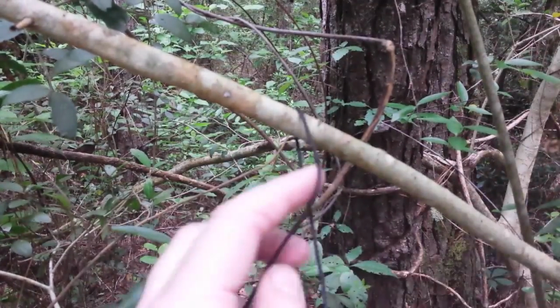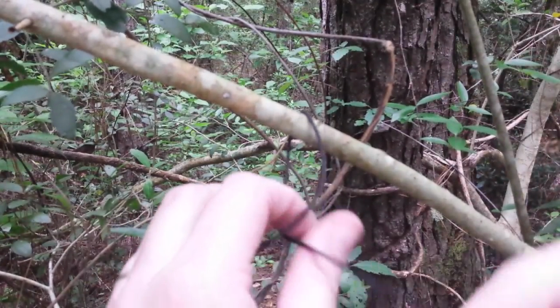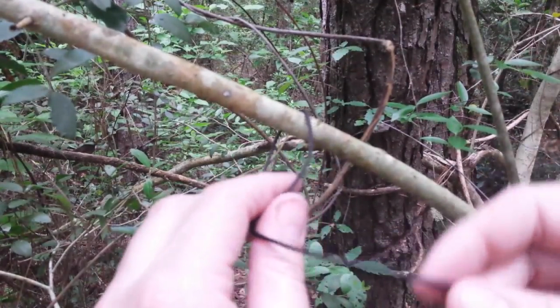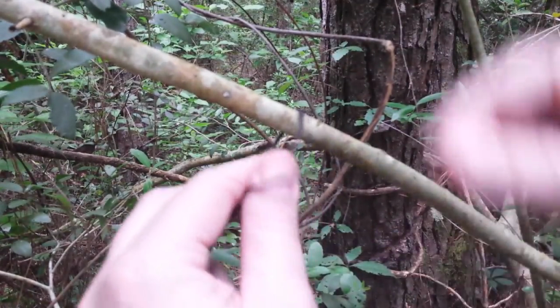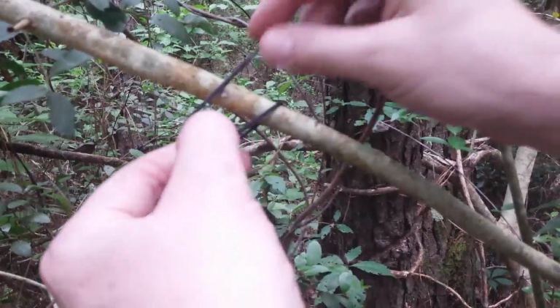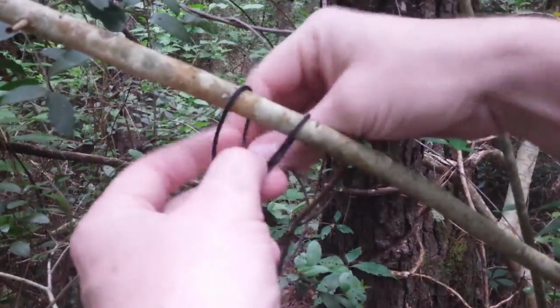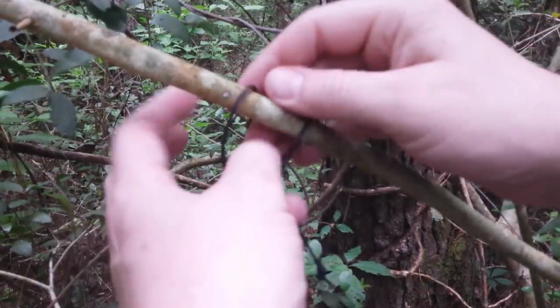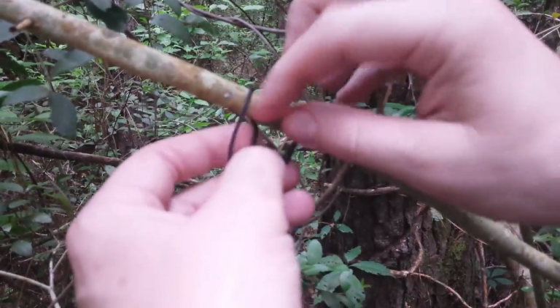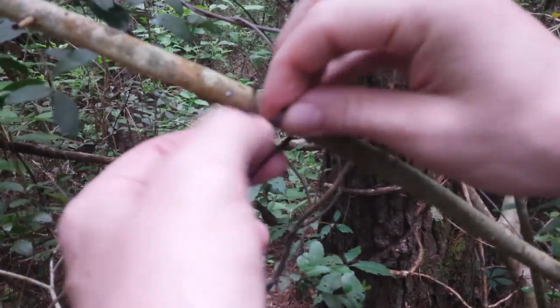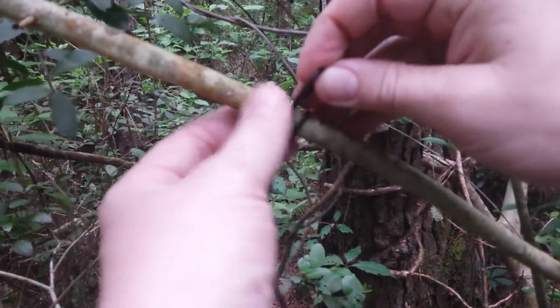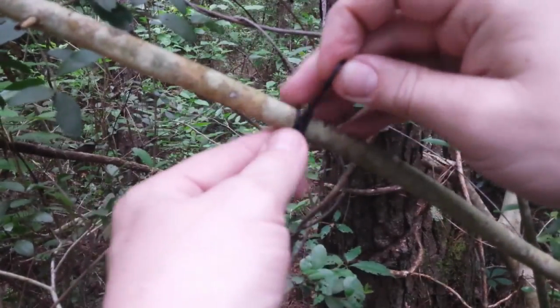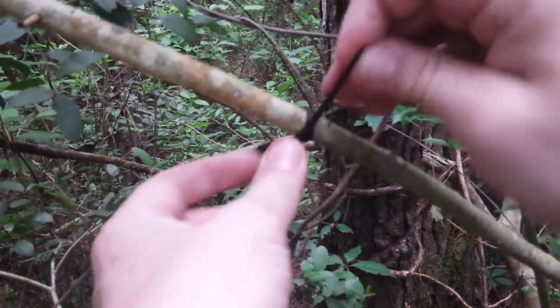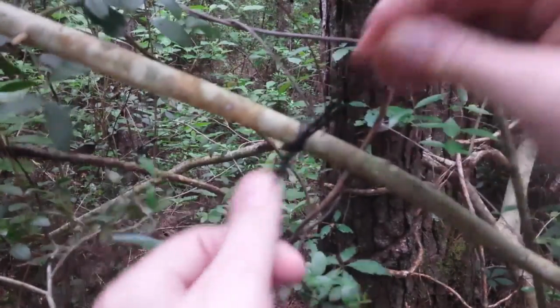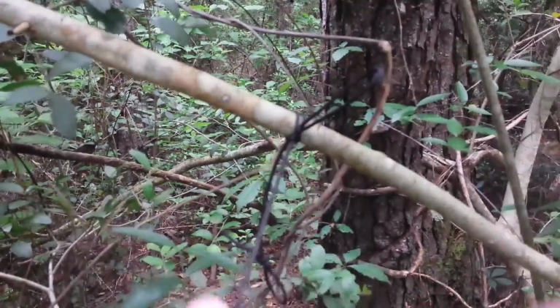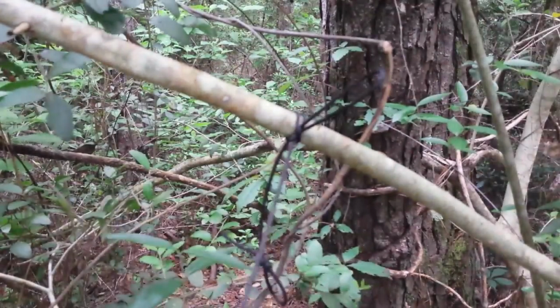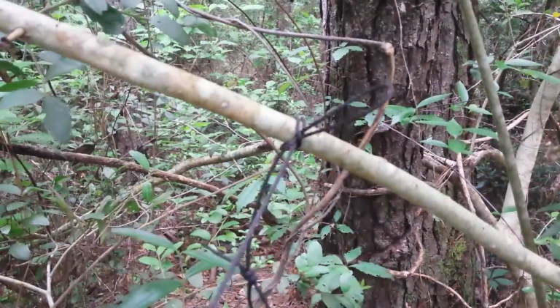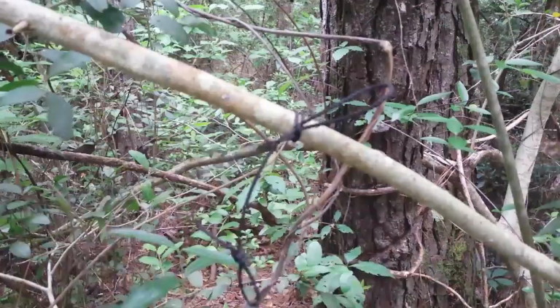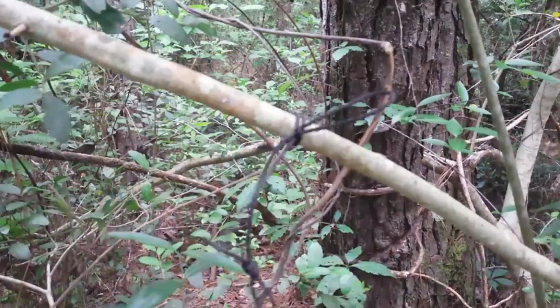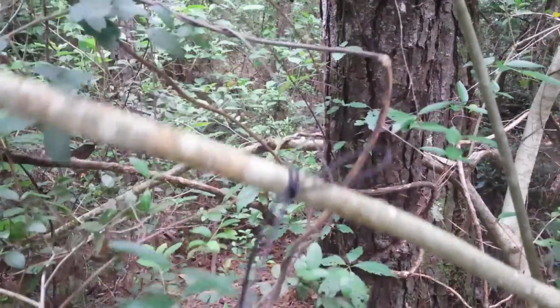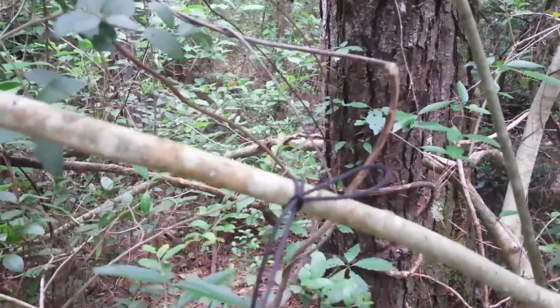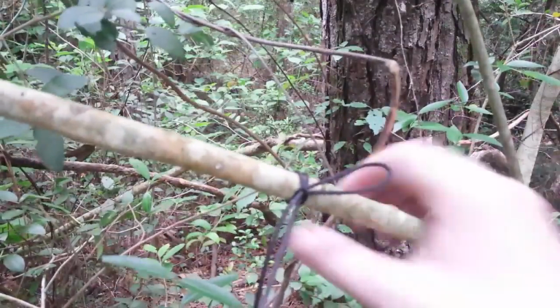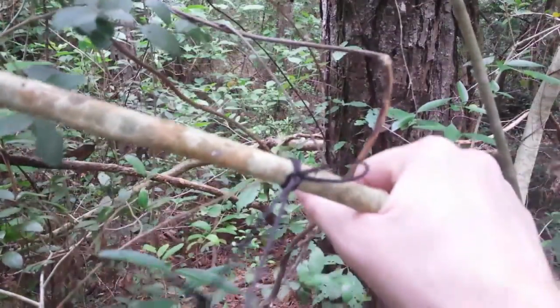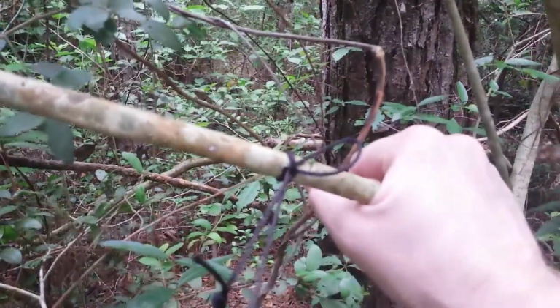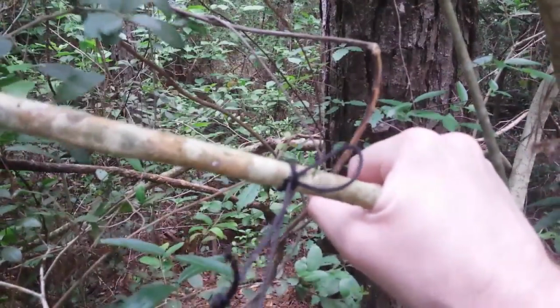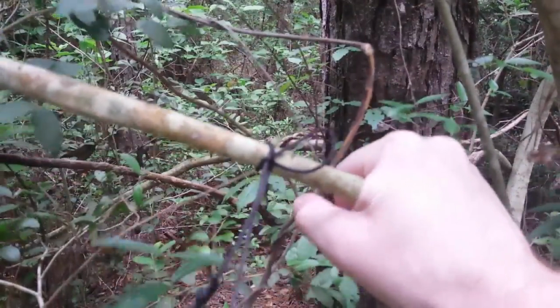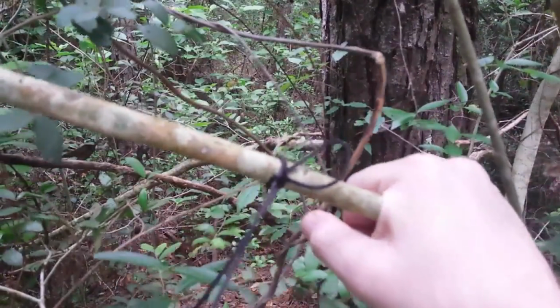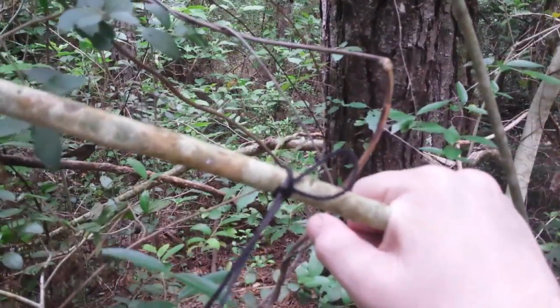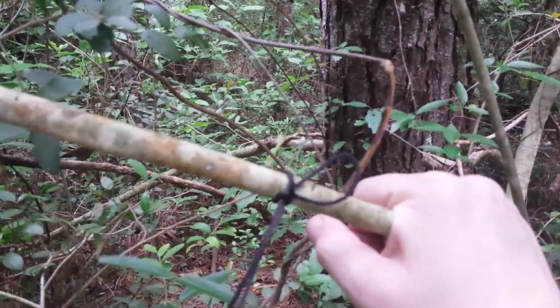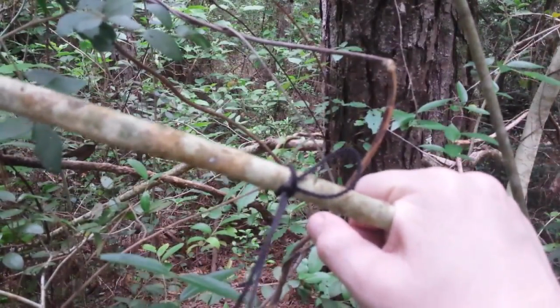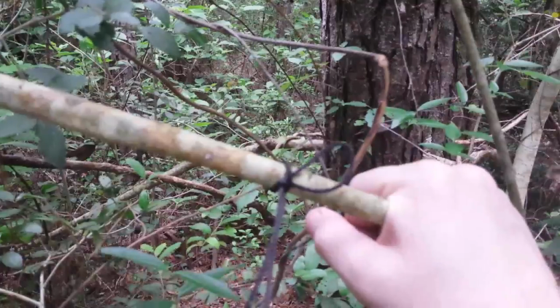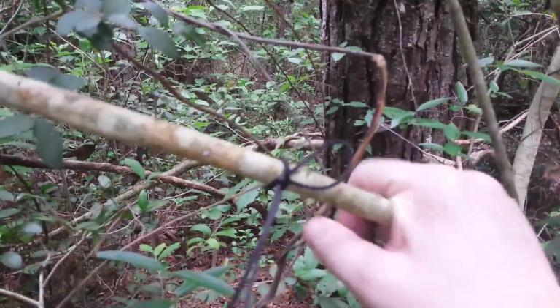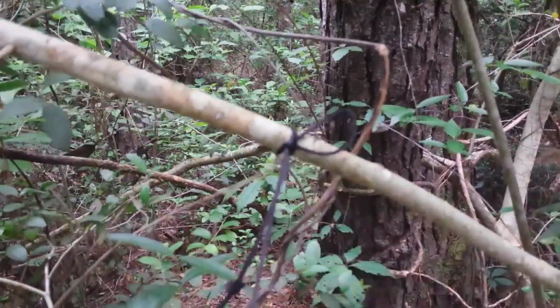I lived in Virginia for three years with my granddad and that was our thing to do on Friday nights — go fishing in the James River. We figured out this way of tying our lines to the tree just in case a storm blew up or something and we had to leave in a hurry.